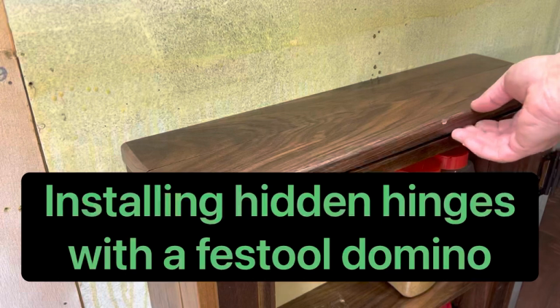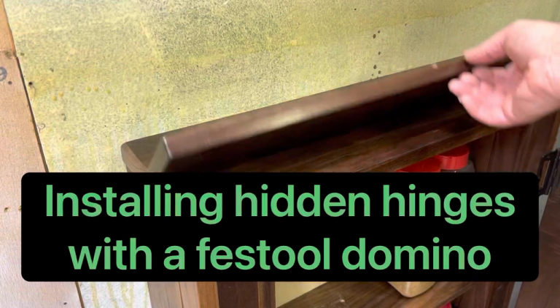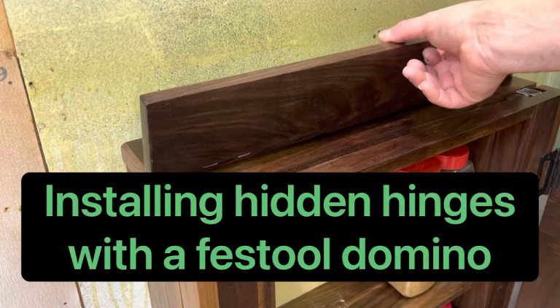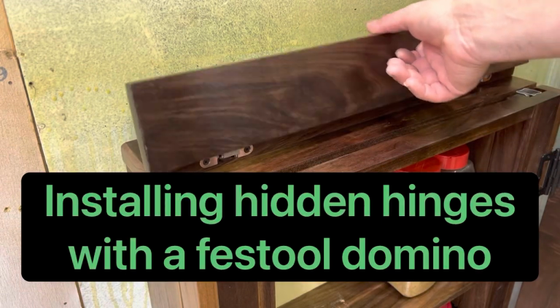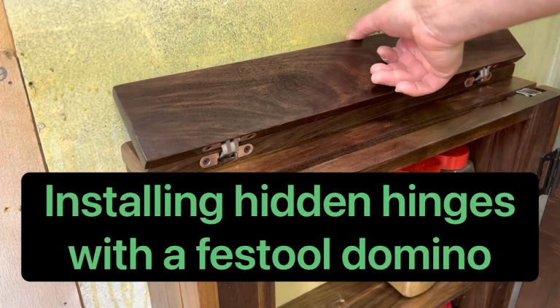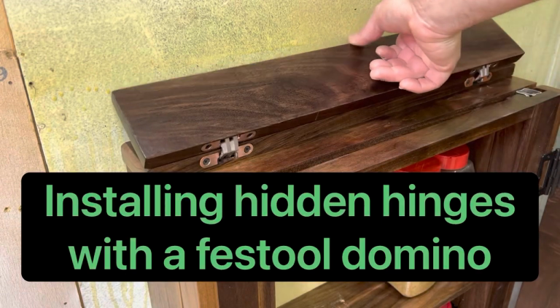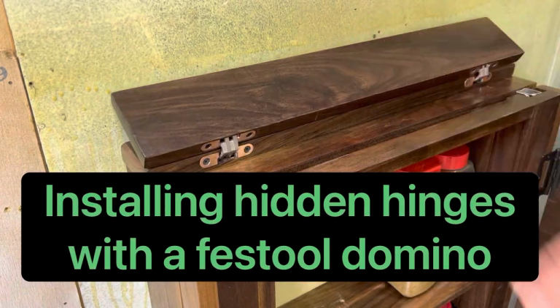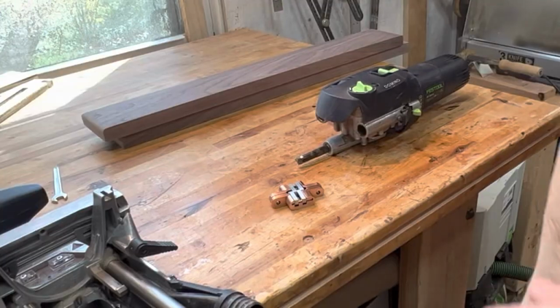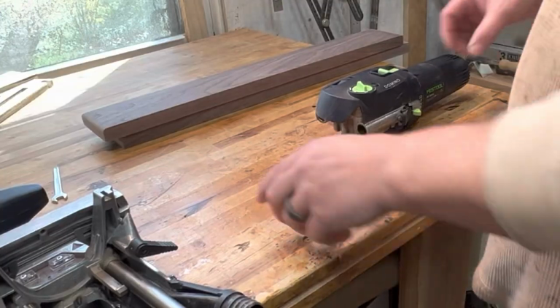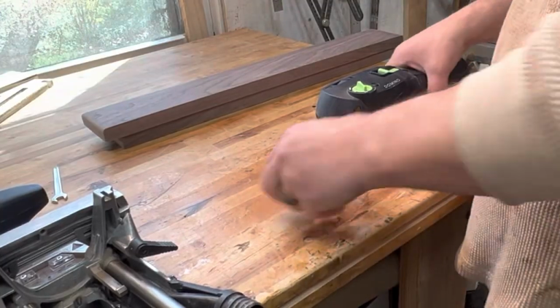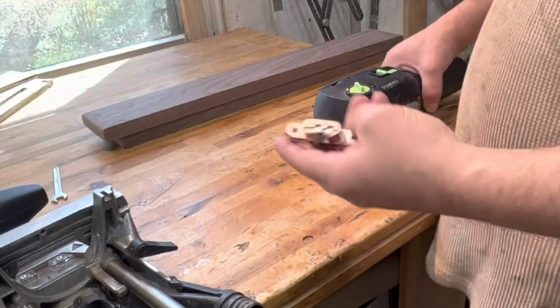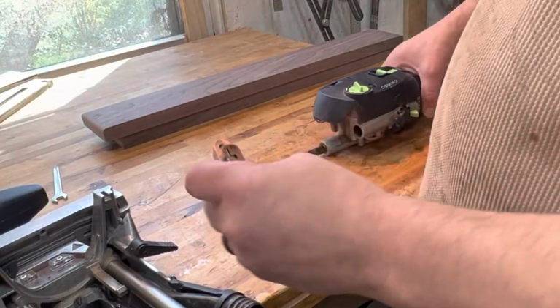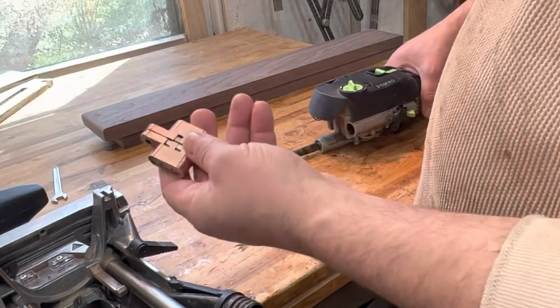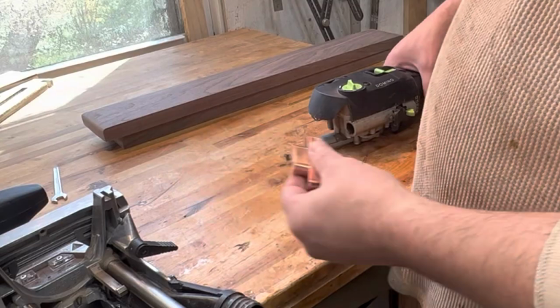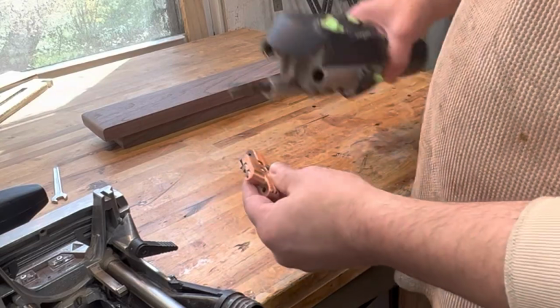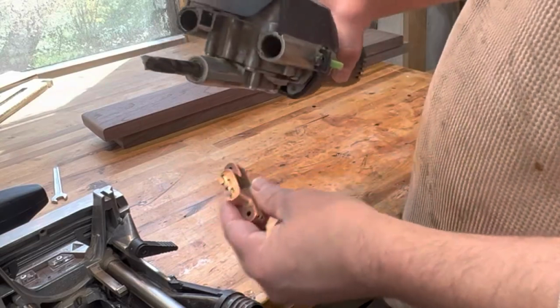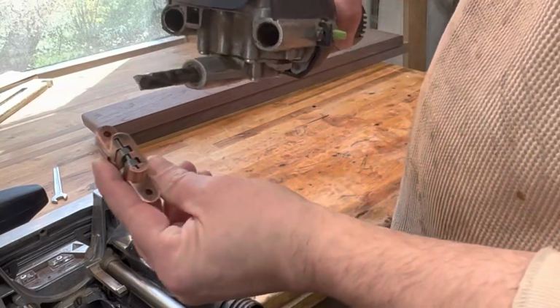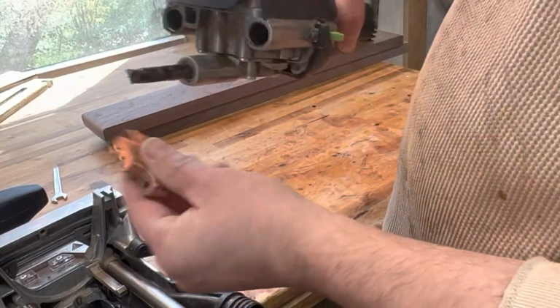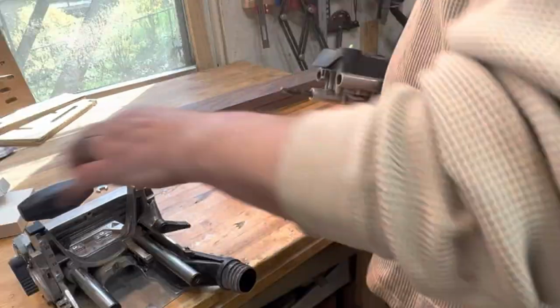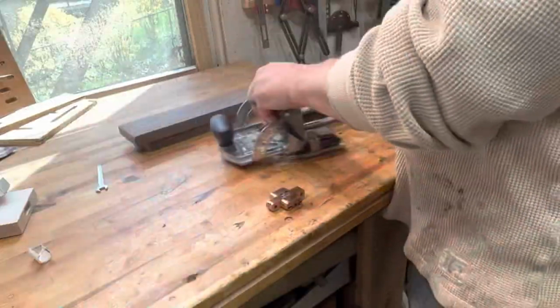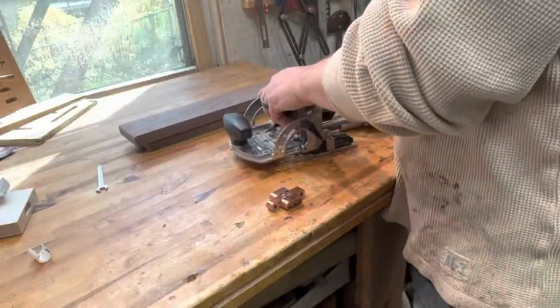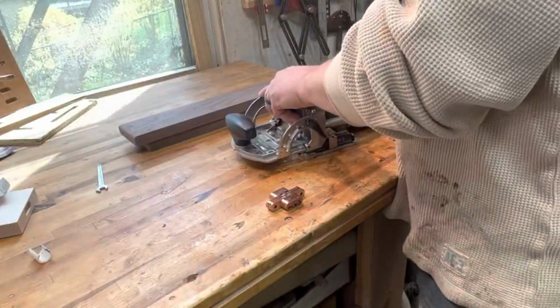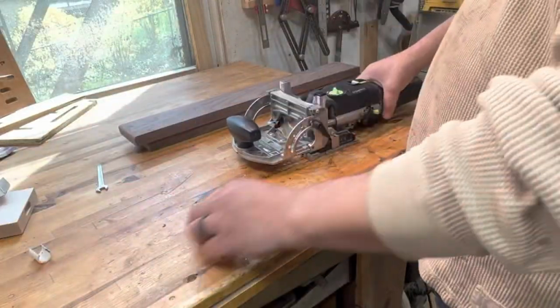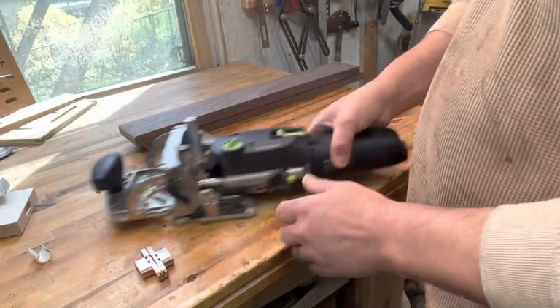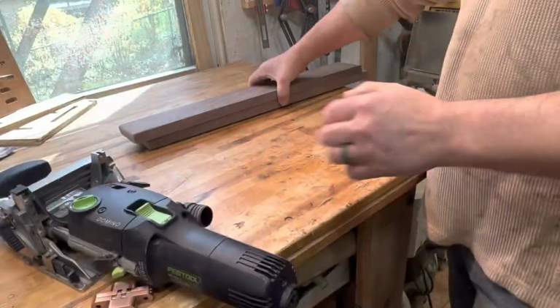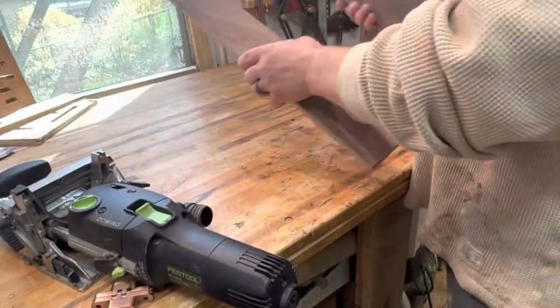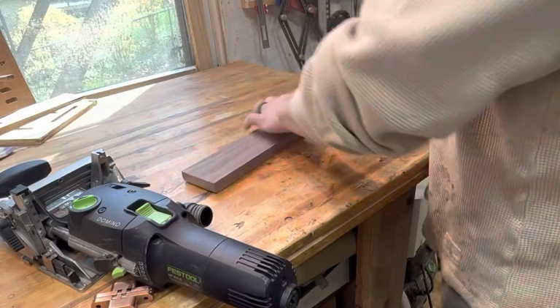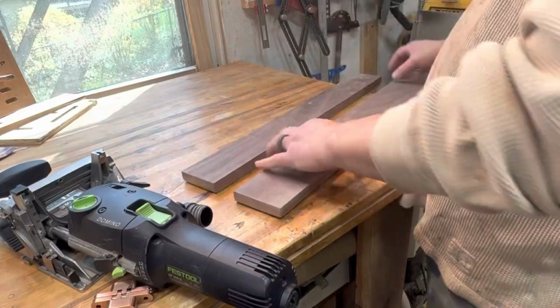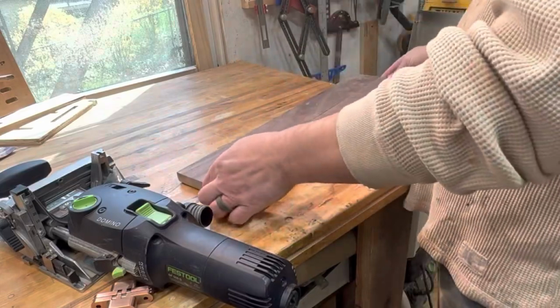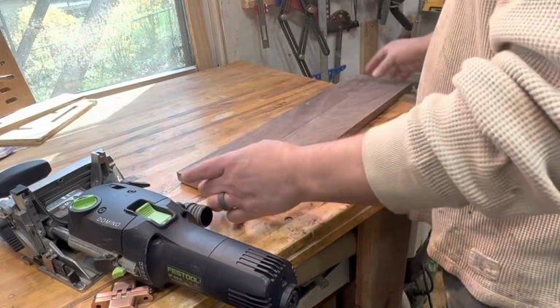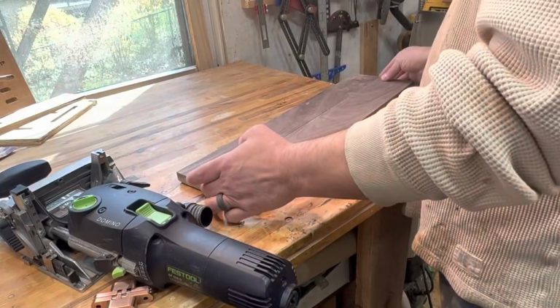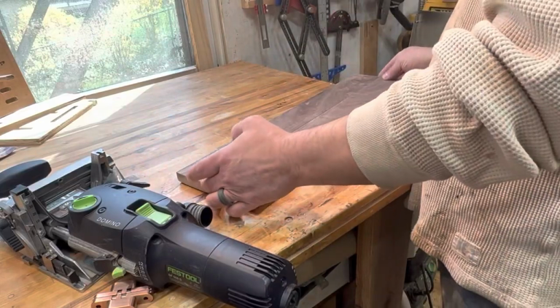Hidden hinges are a huge help in many projects. I like to use these soss hinges and my Festool Domino to install them. This is my technique — it's not necessarily the right one, it's one of many, but it's how I do it.